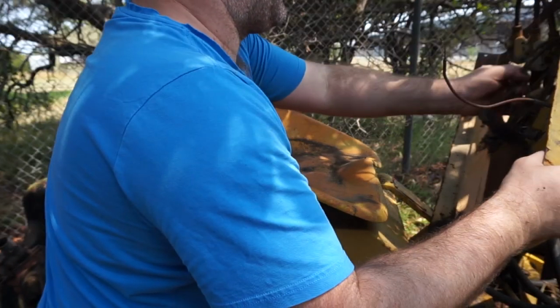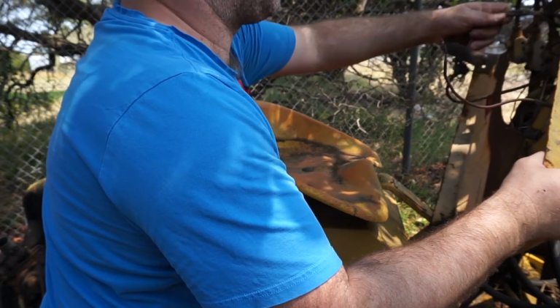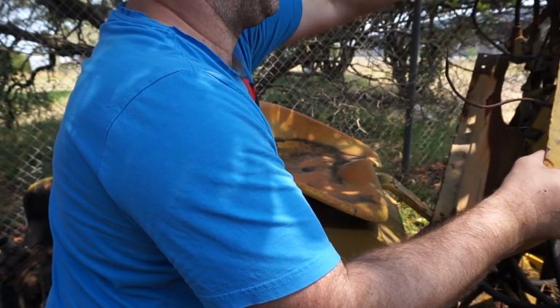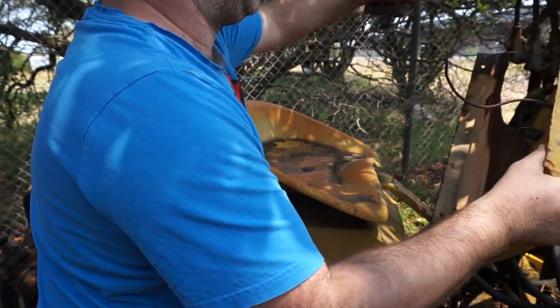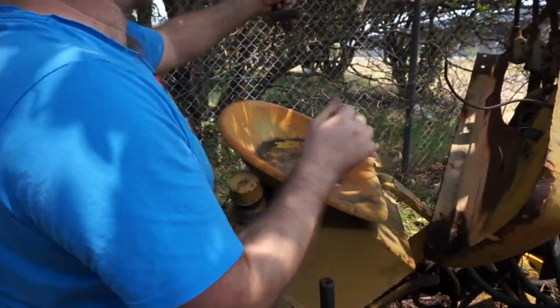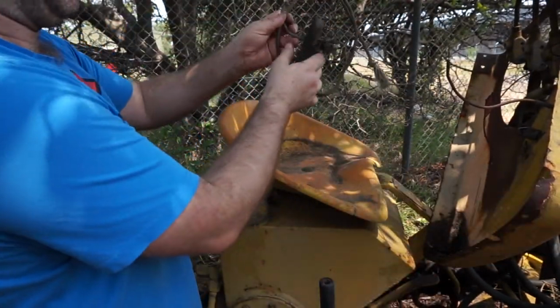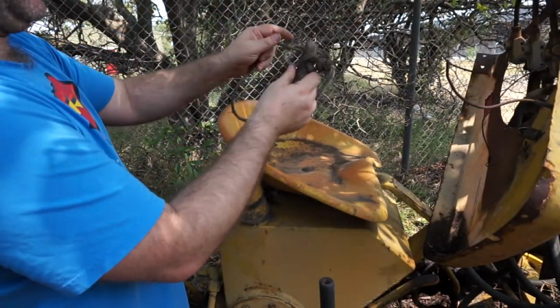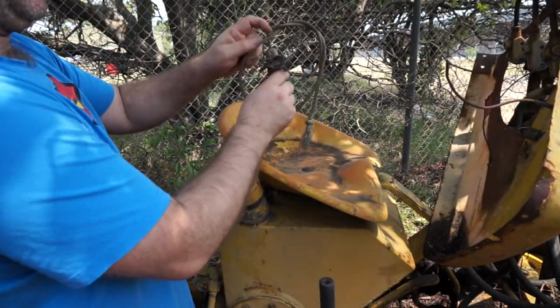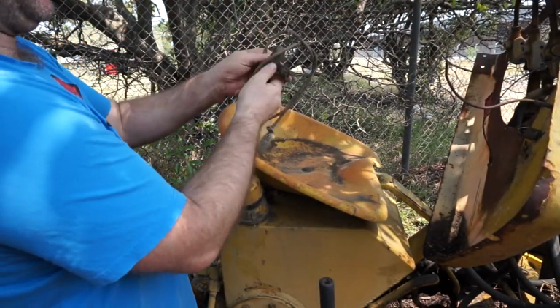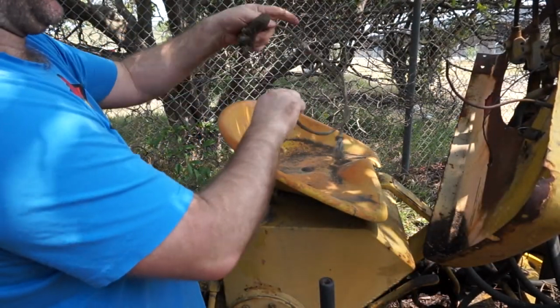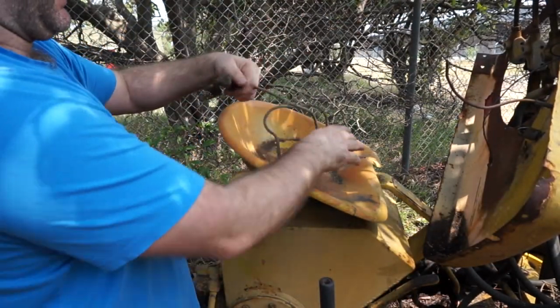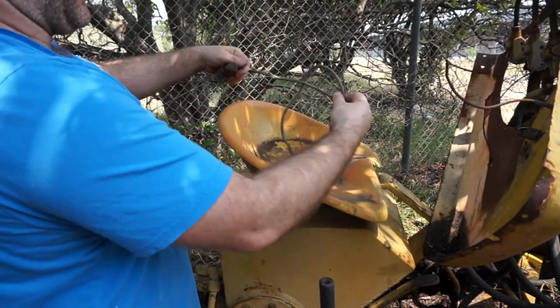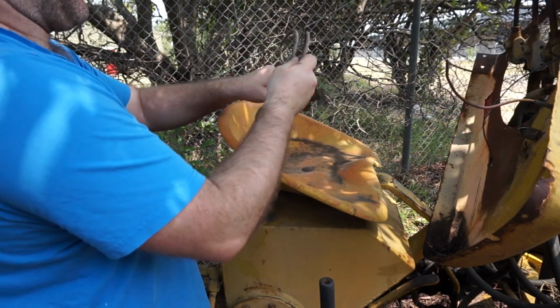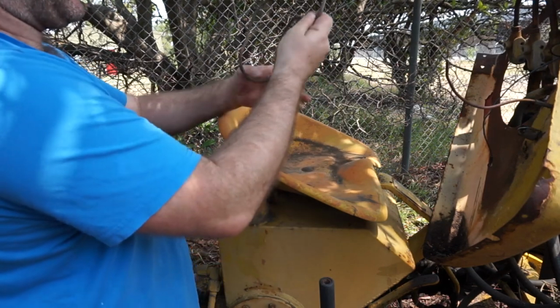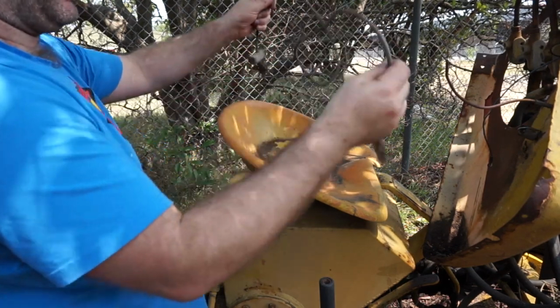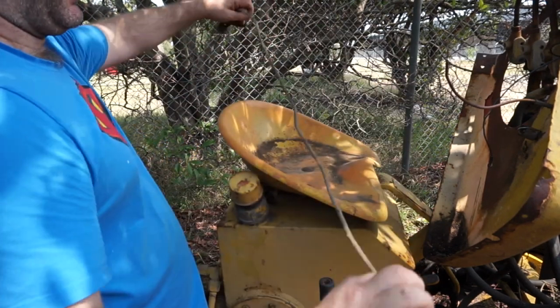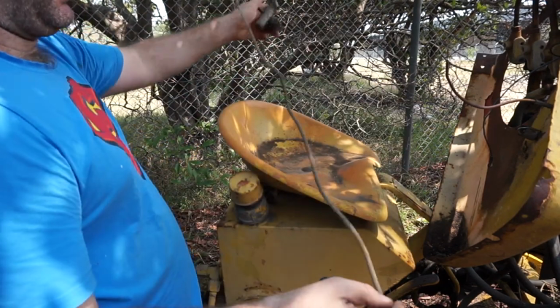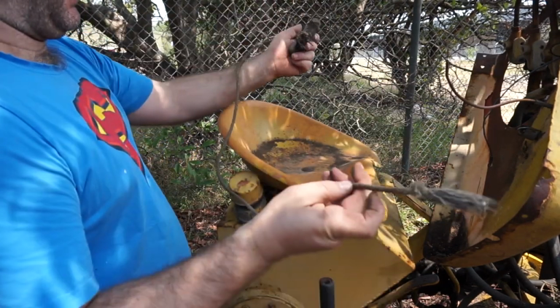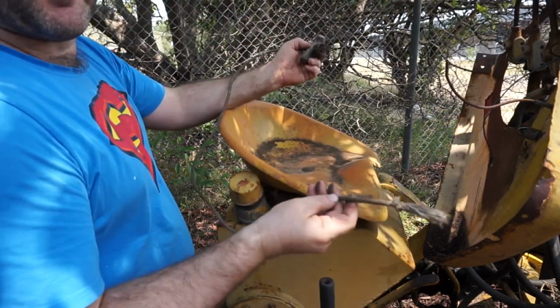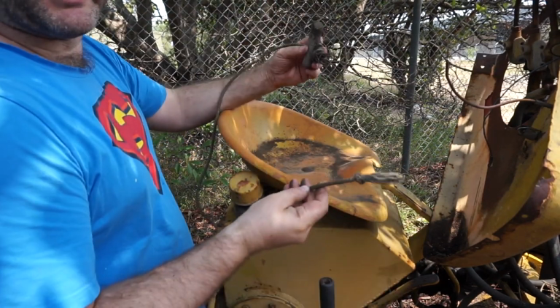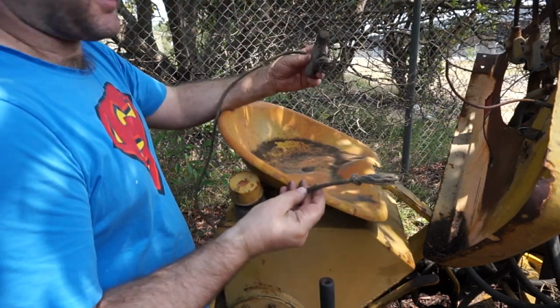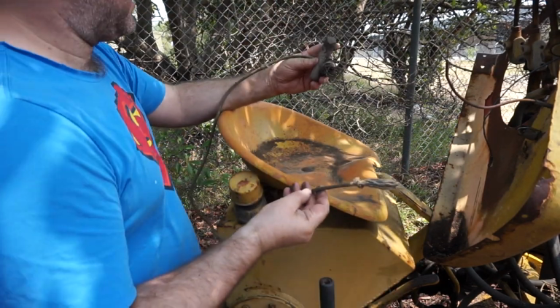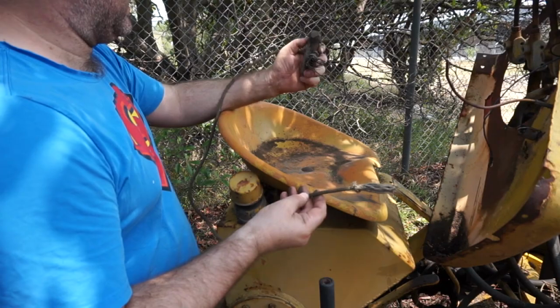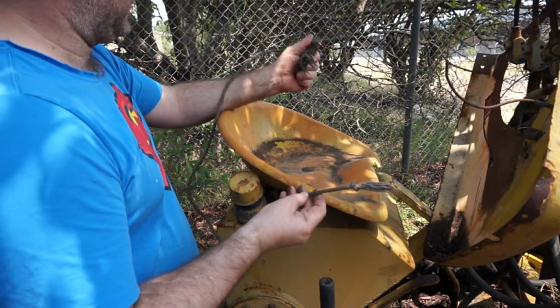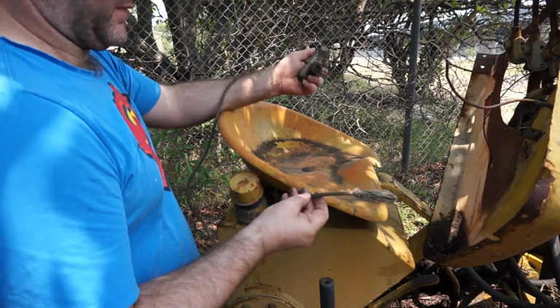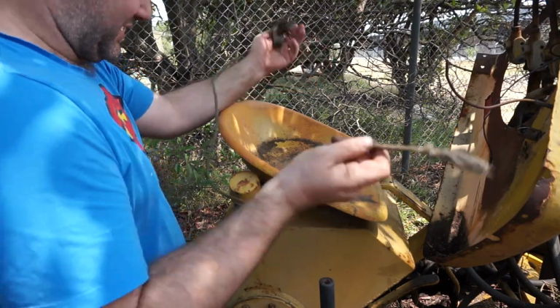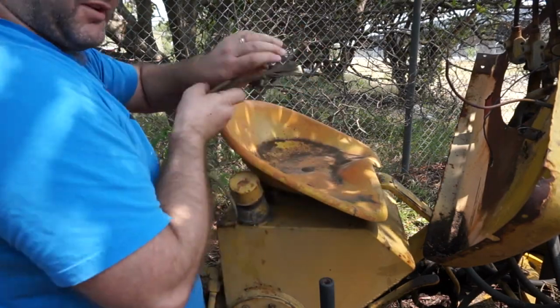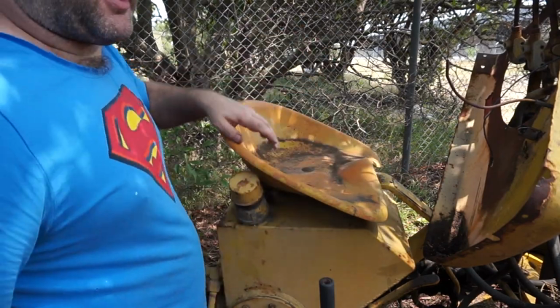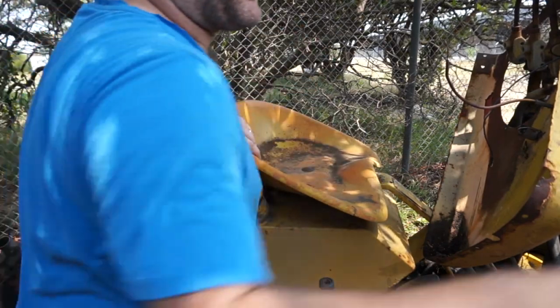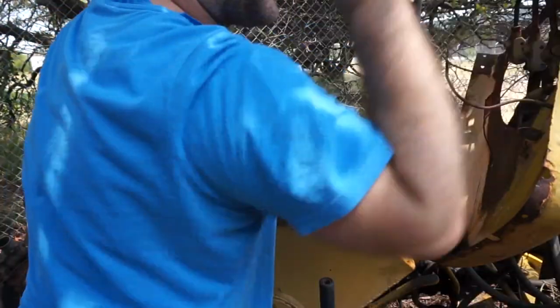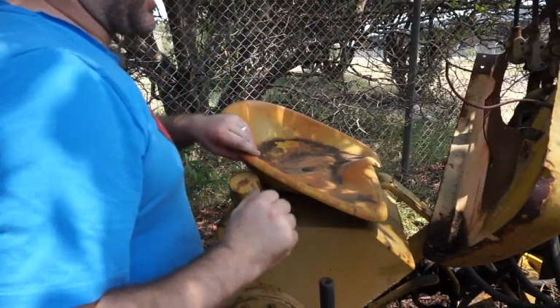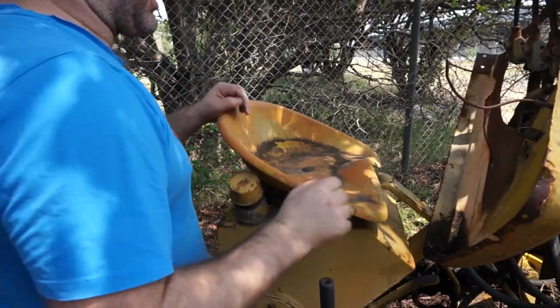There's the rope starter. I think I might need a new one, but I'll put it over there to go into things to go into the shed.